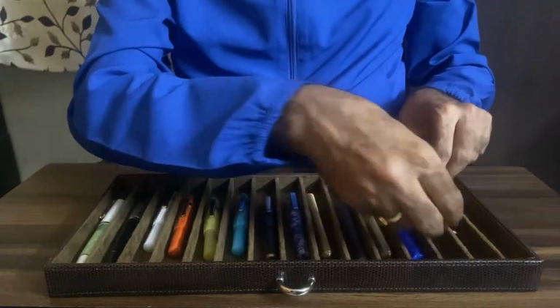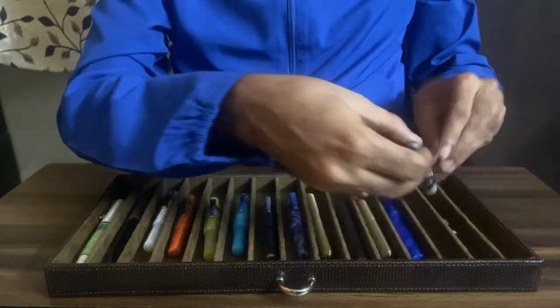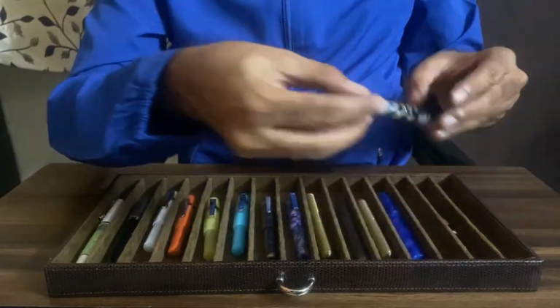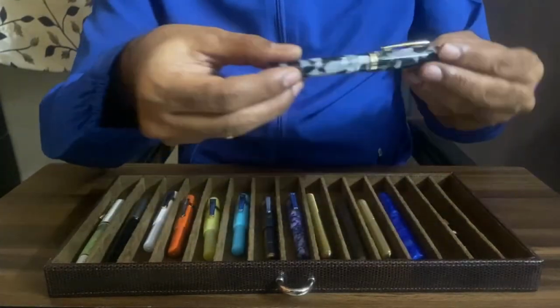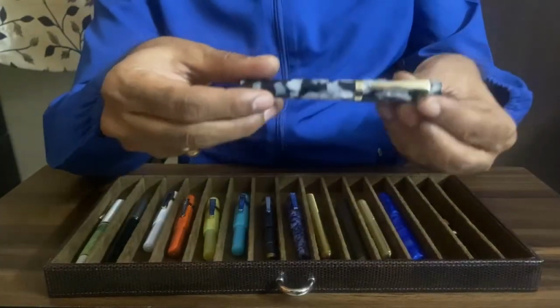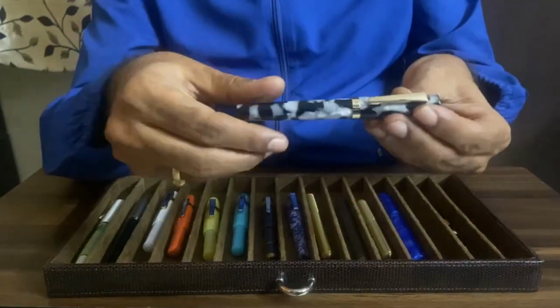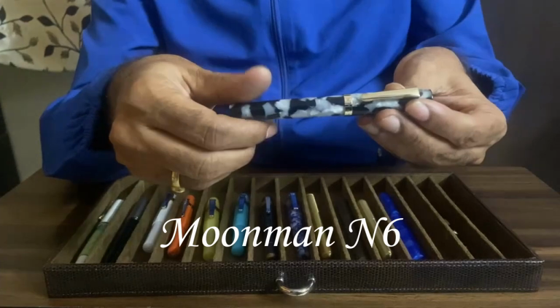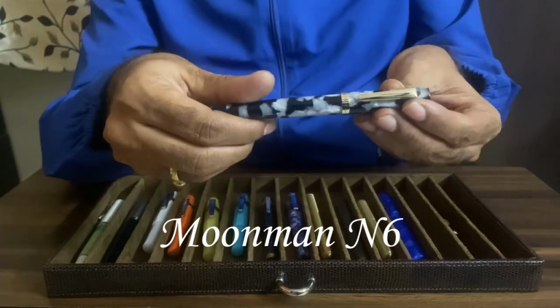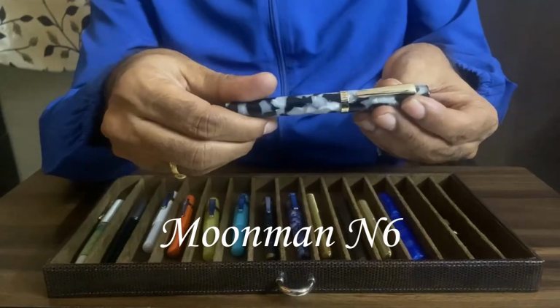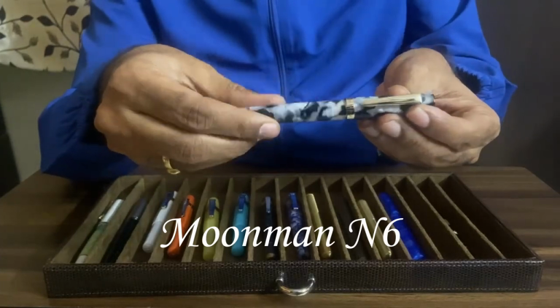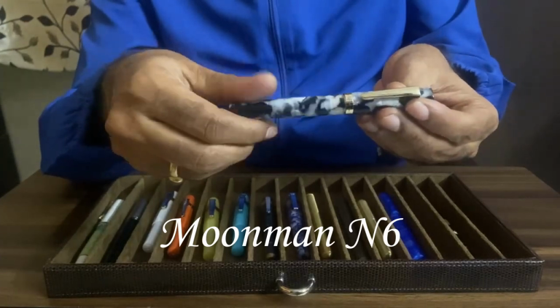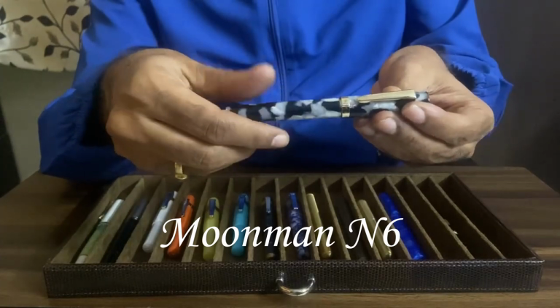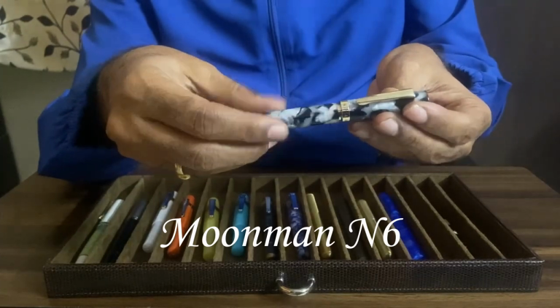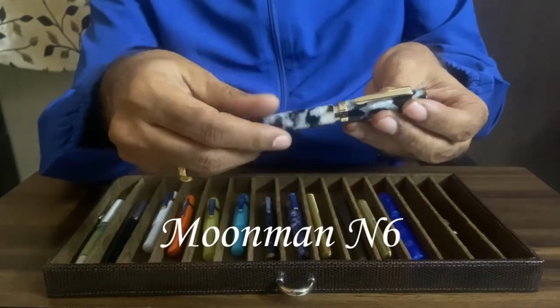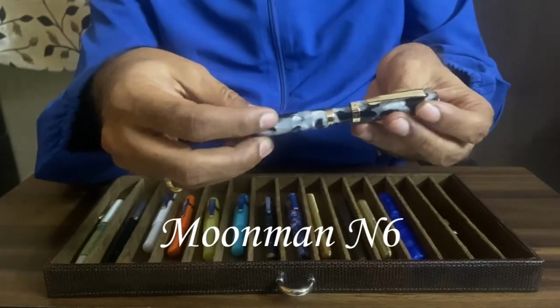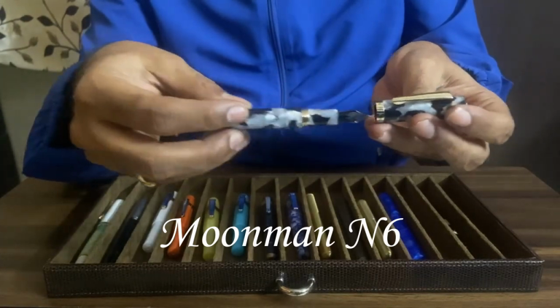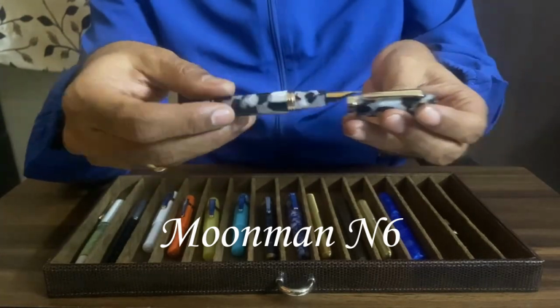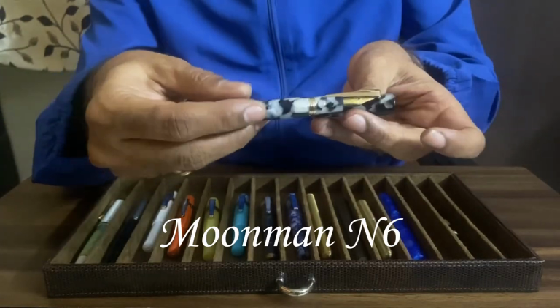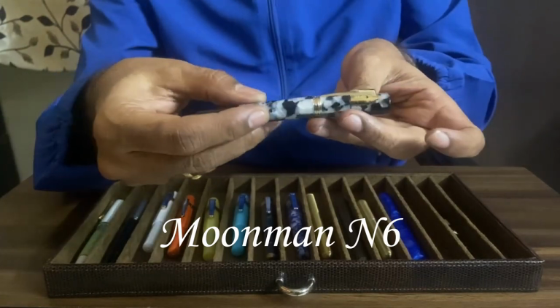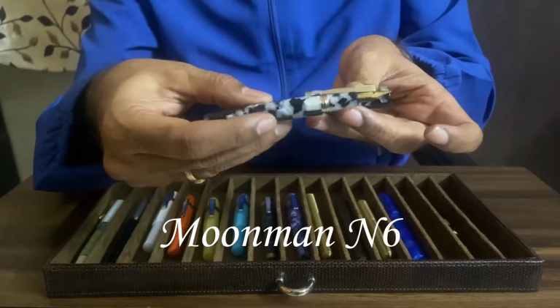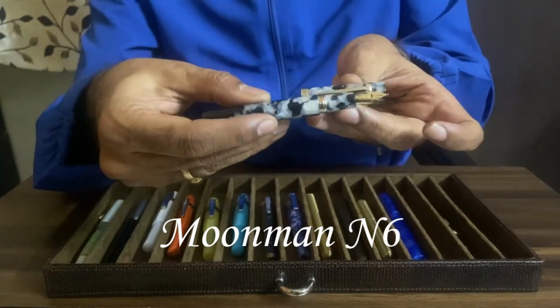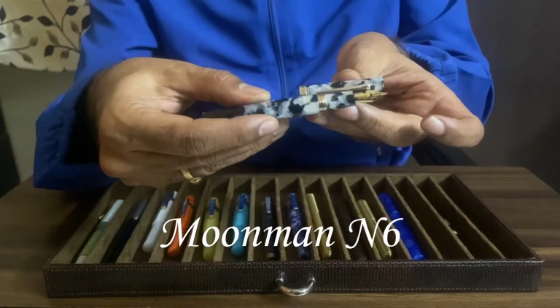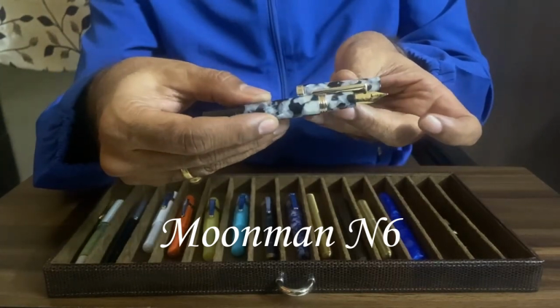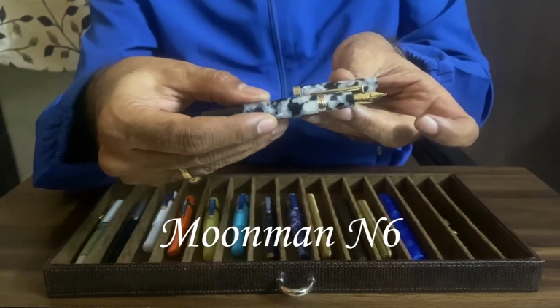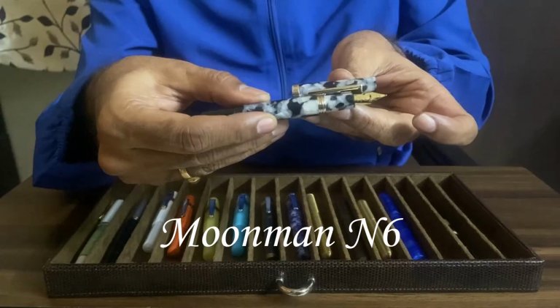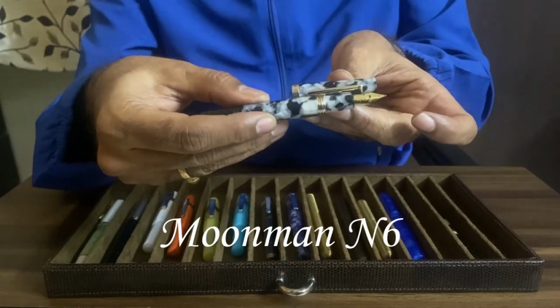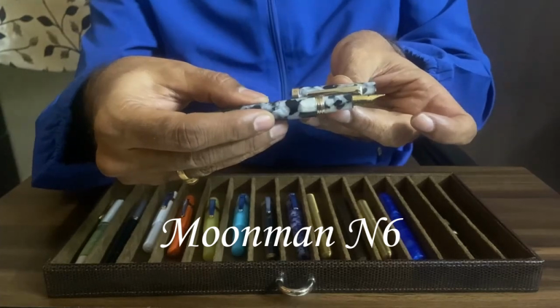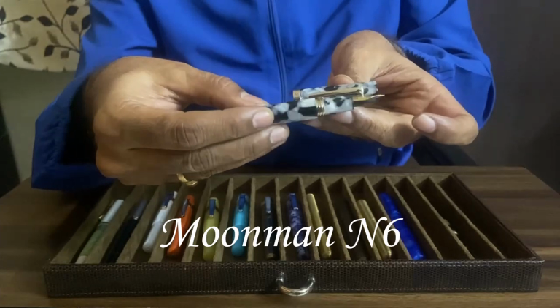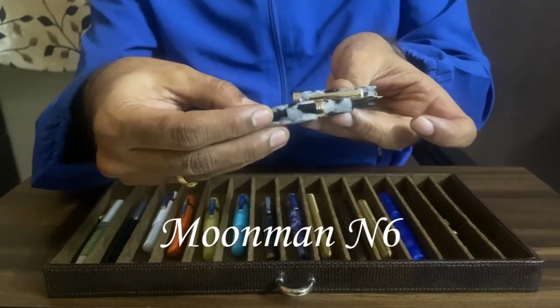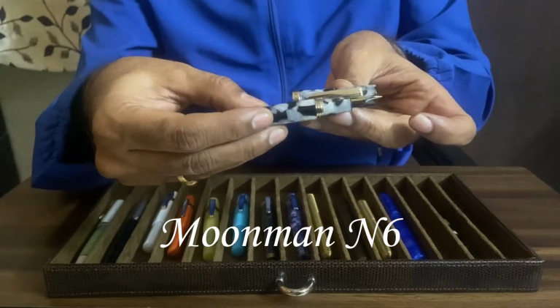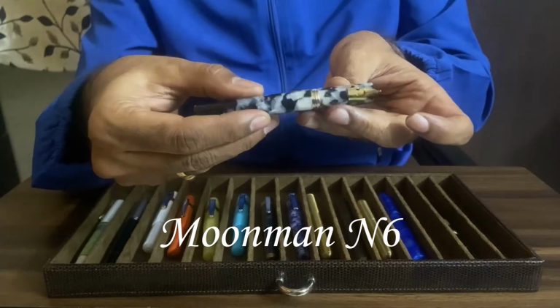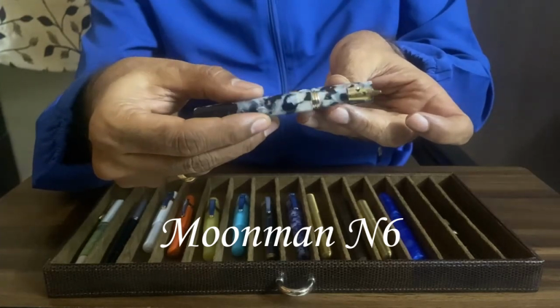Here is the most gorgeous of all the pocket pens that I have. This is the Moonman N6.